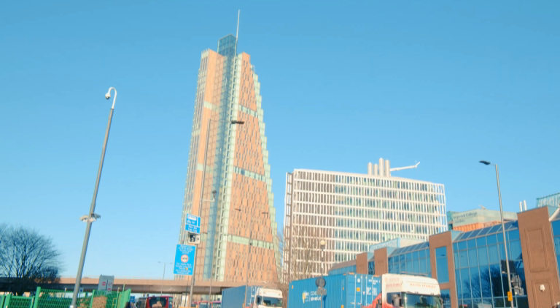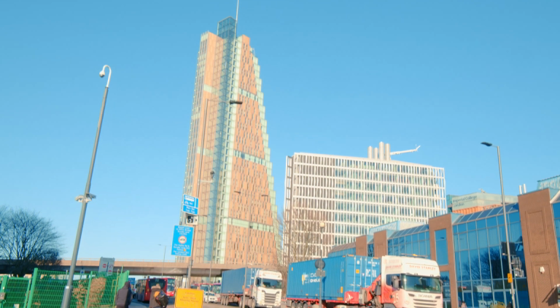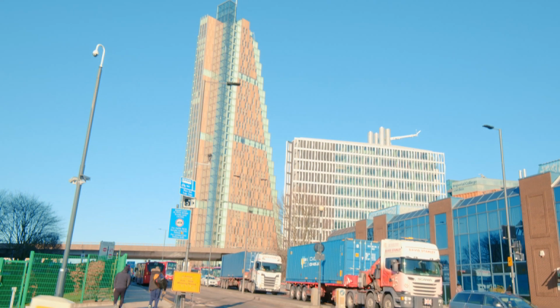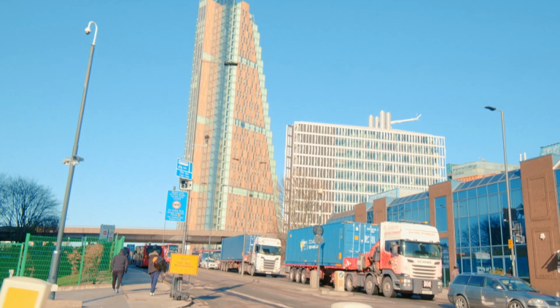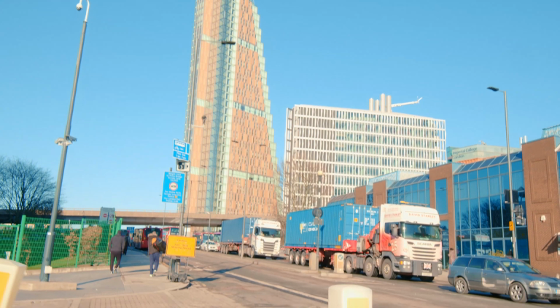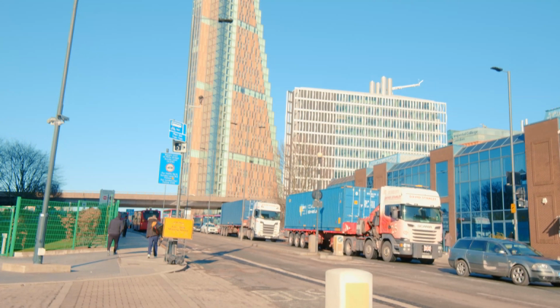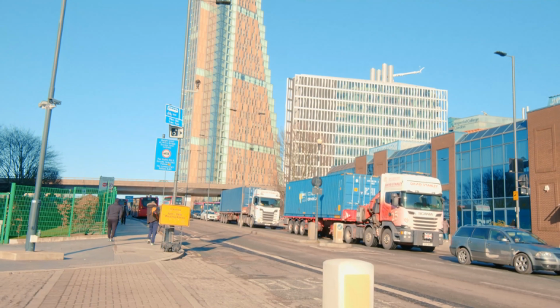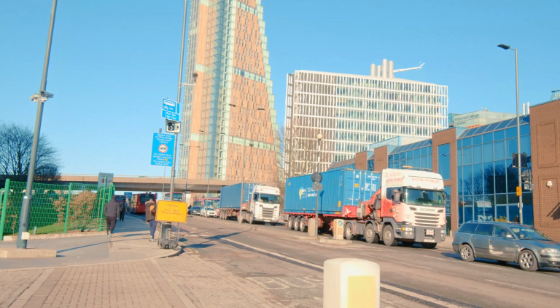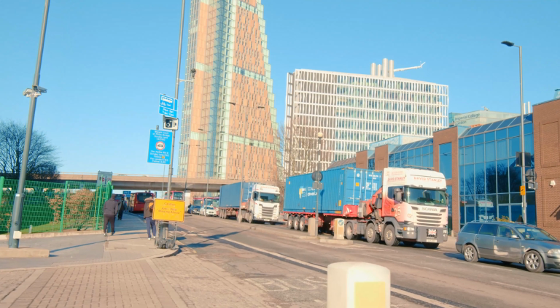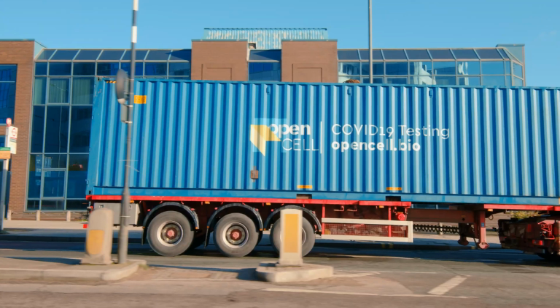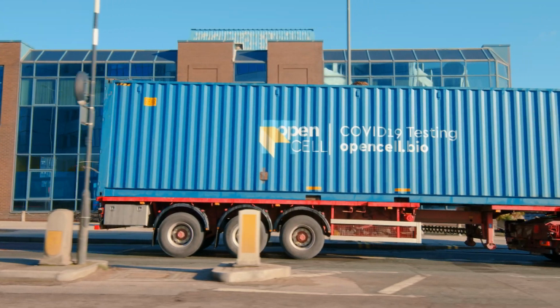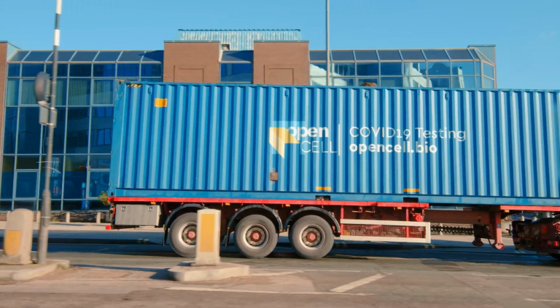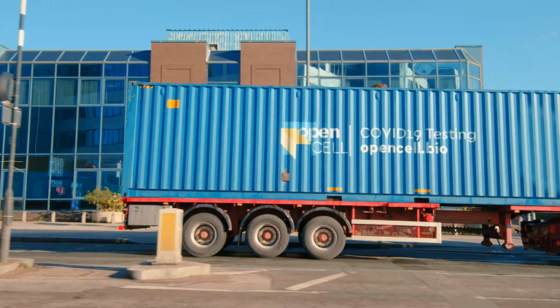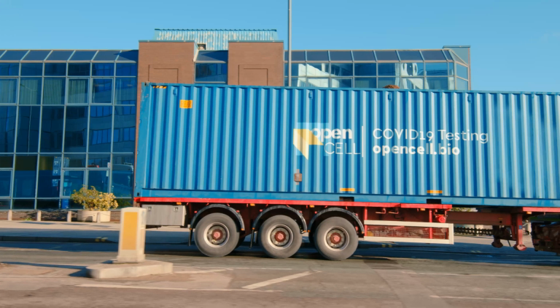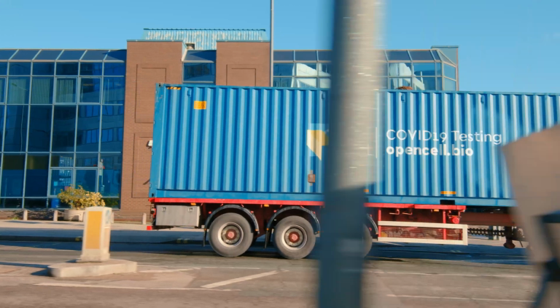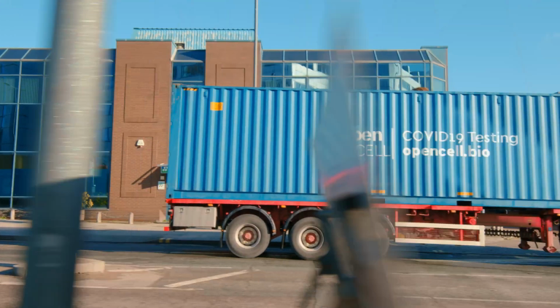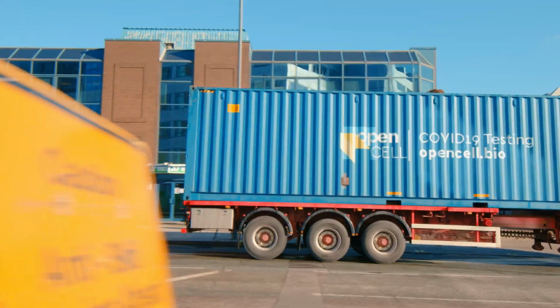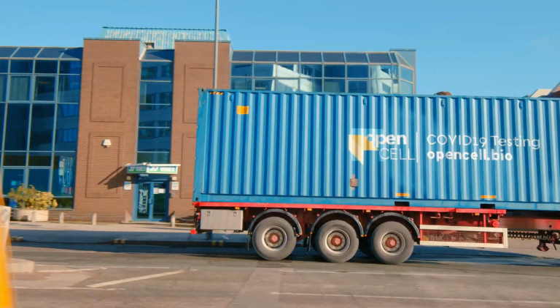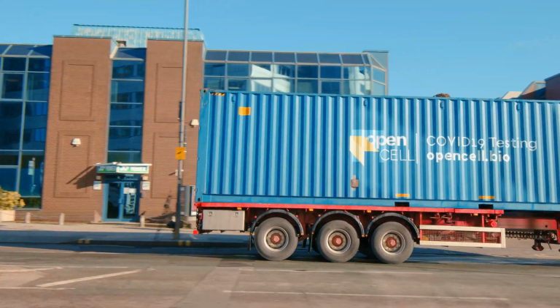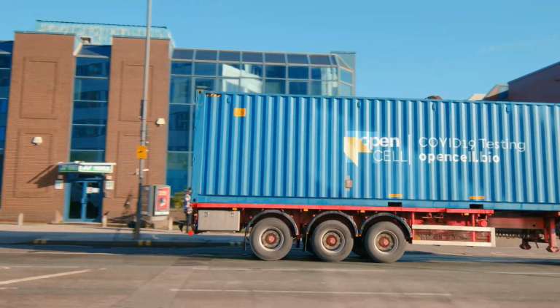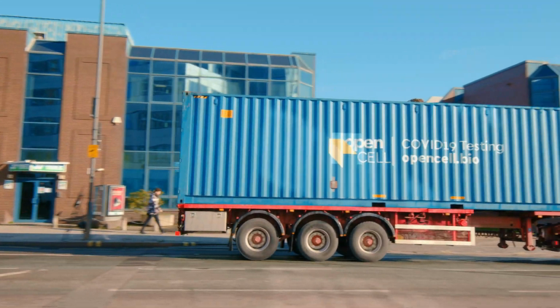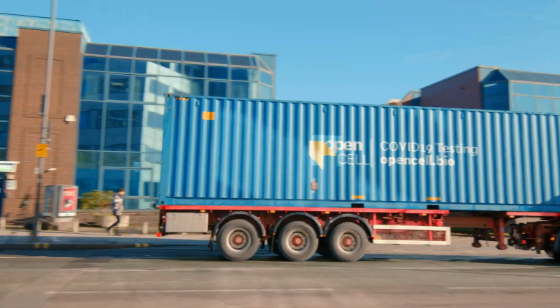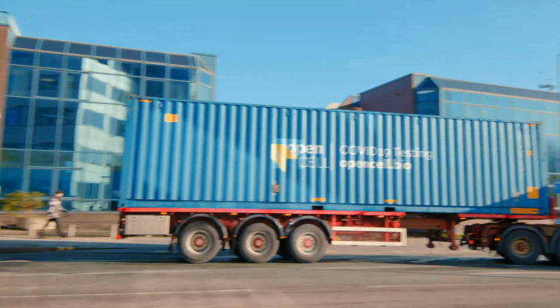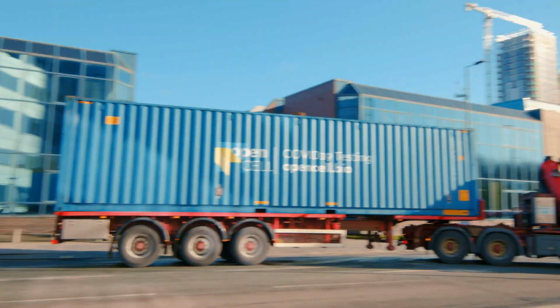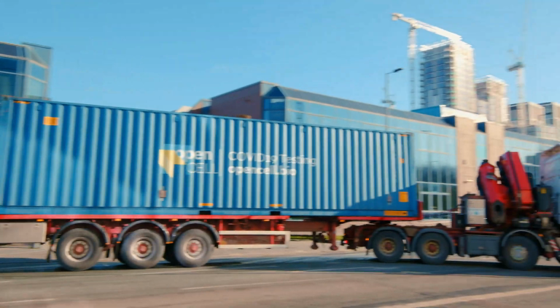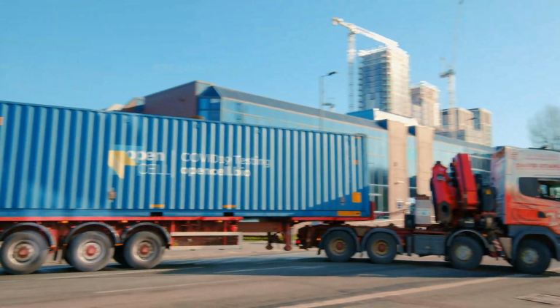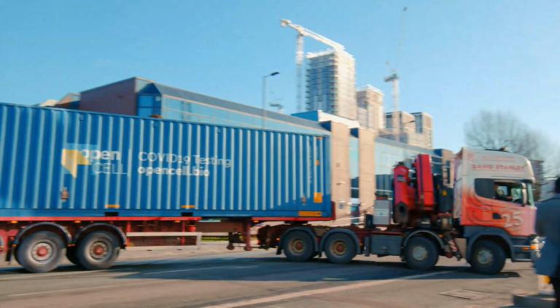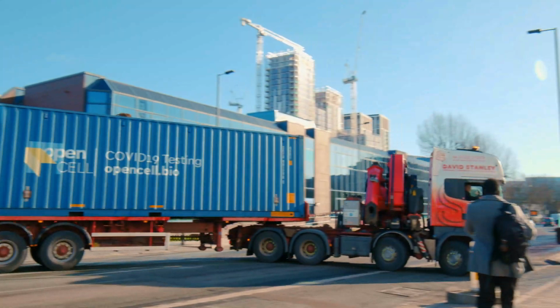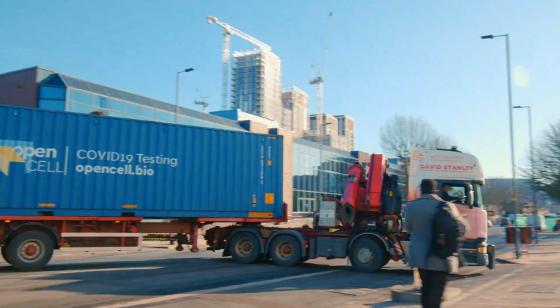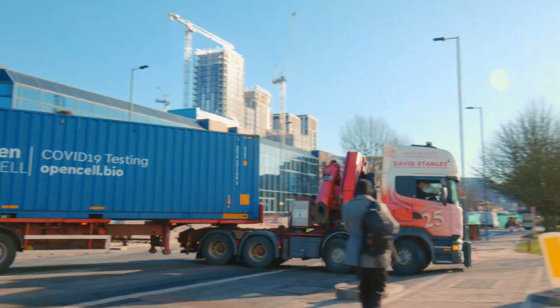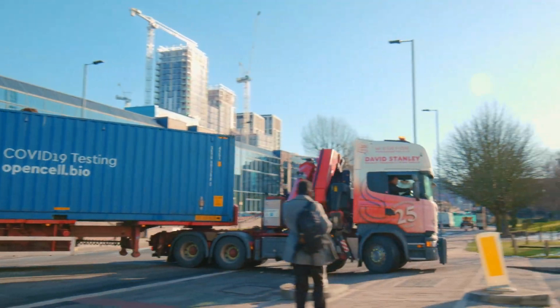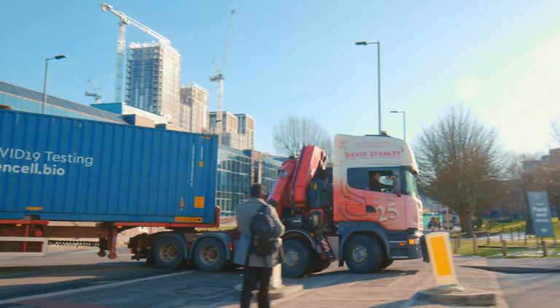So we've got four shipping container labs. We've got one that is working in Jersey, the island of Jersey, and another that's in Pakistan.